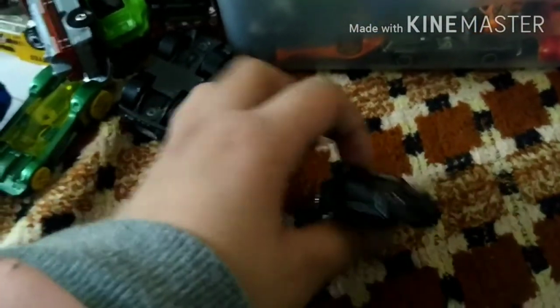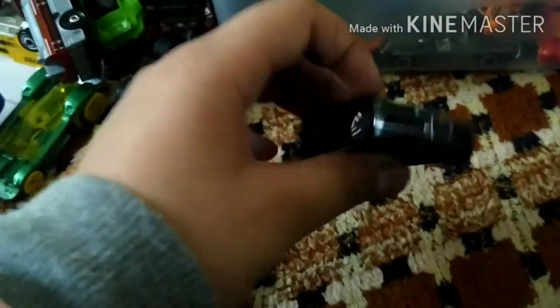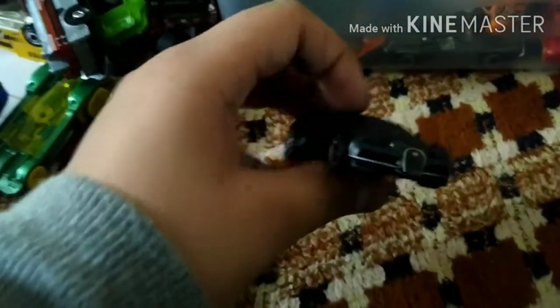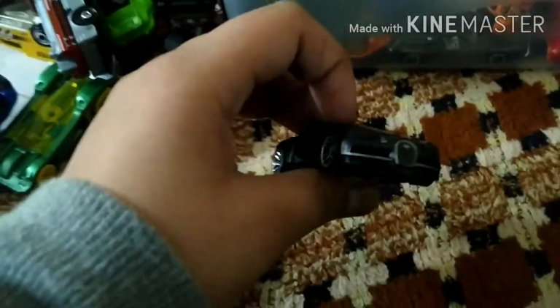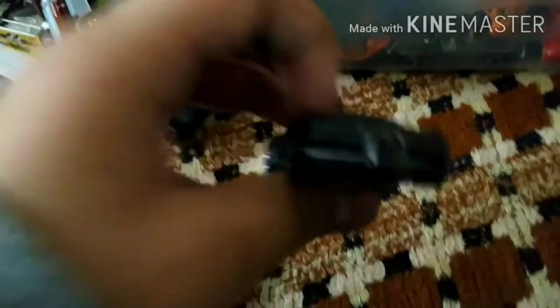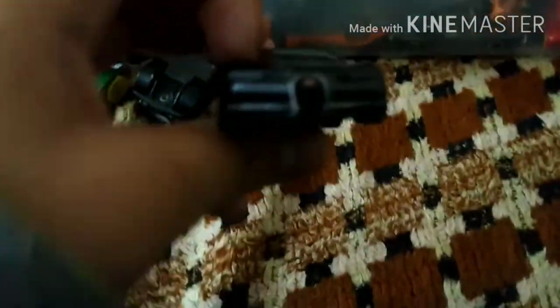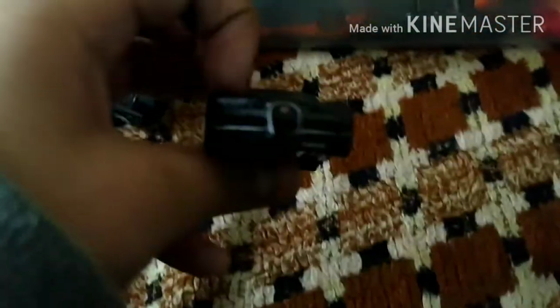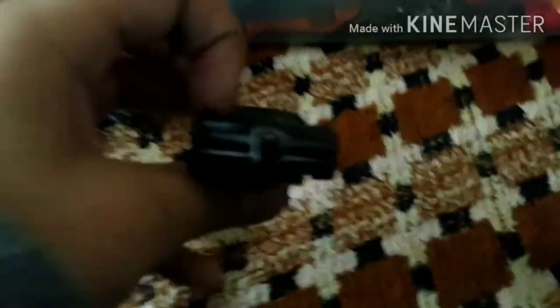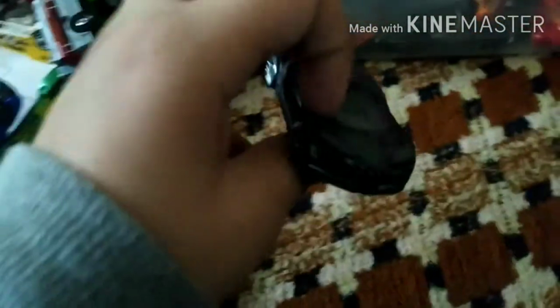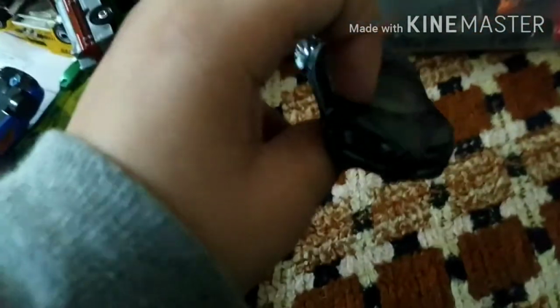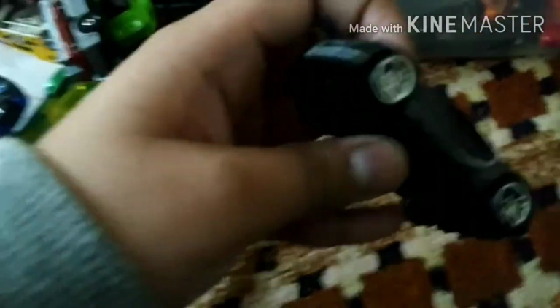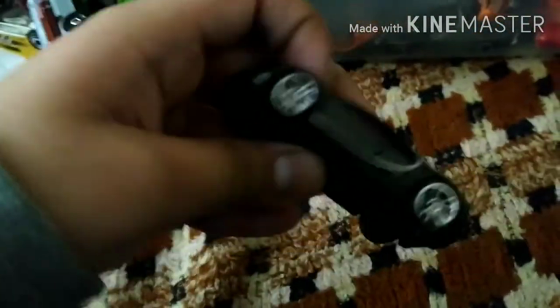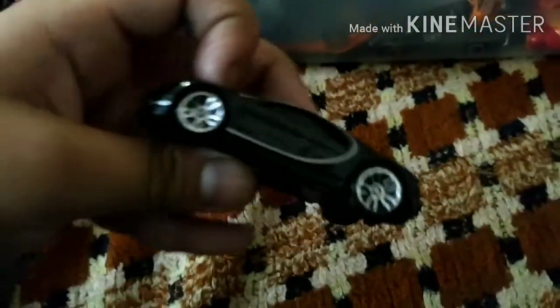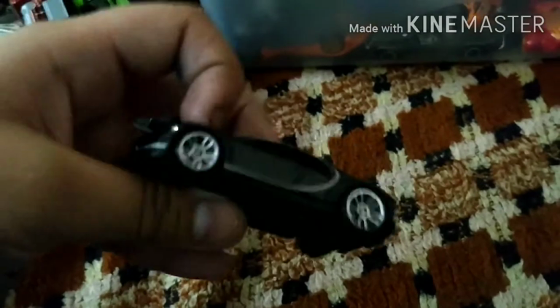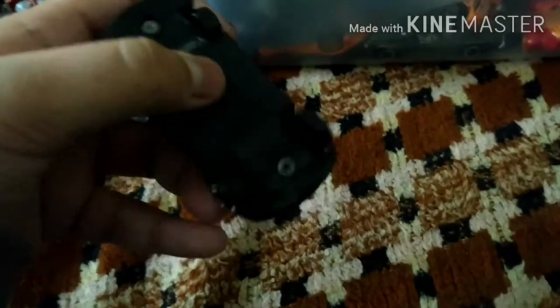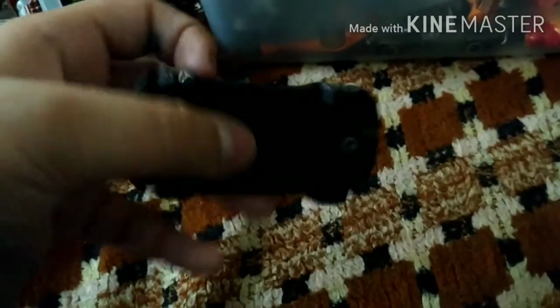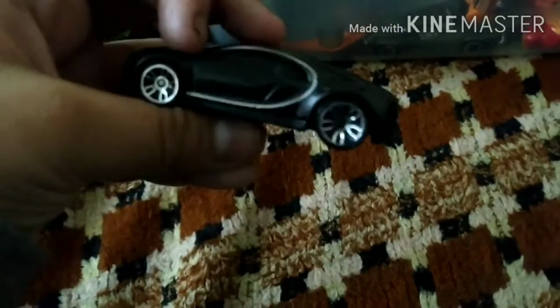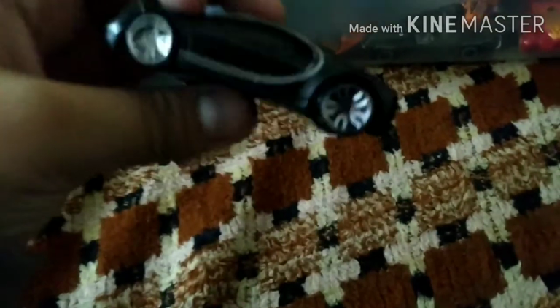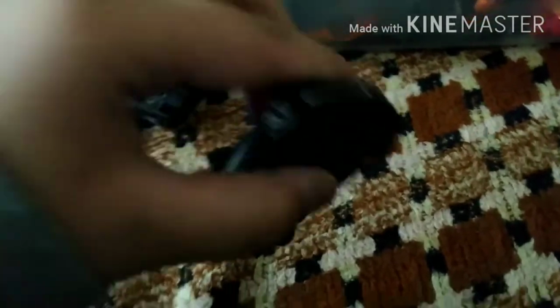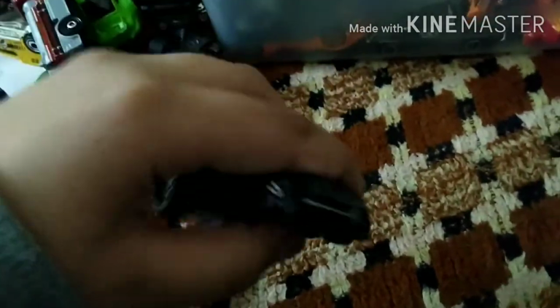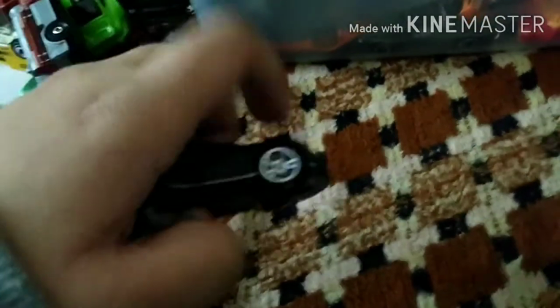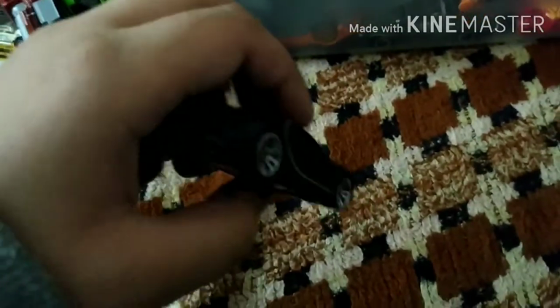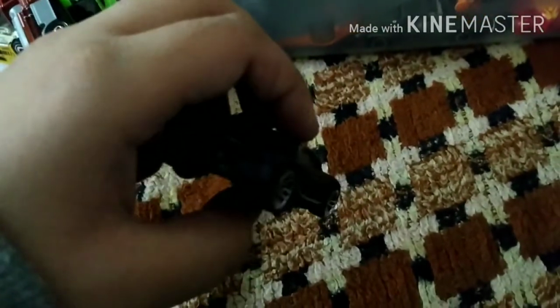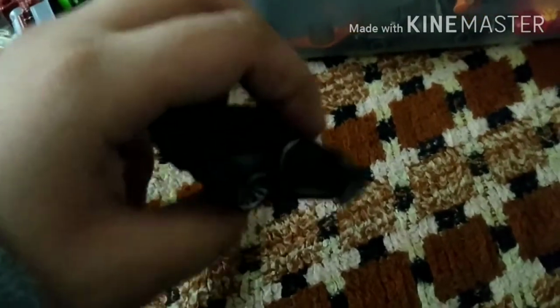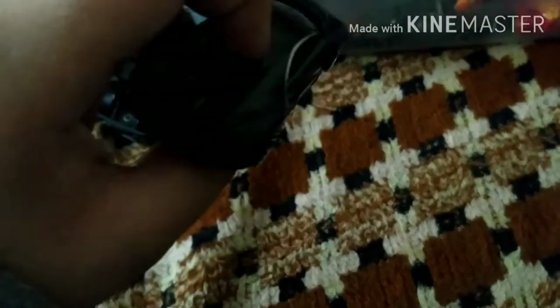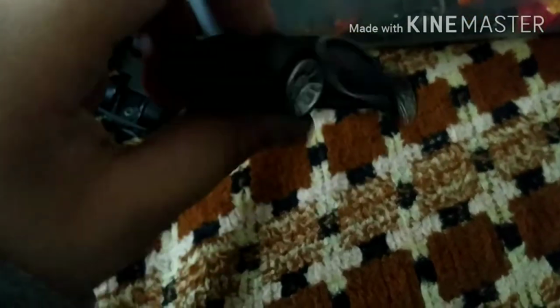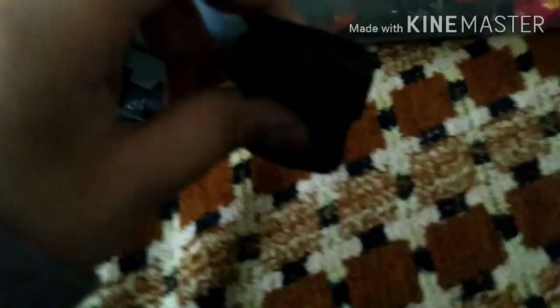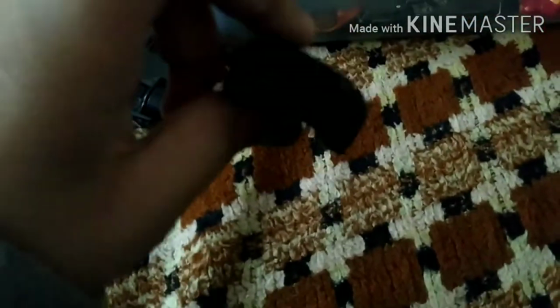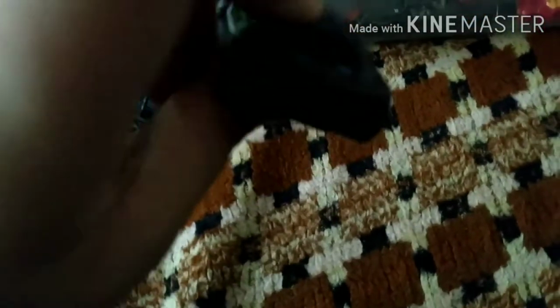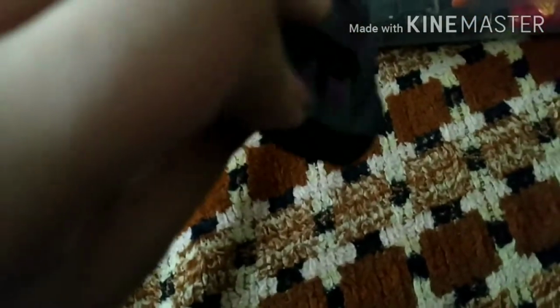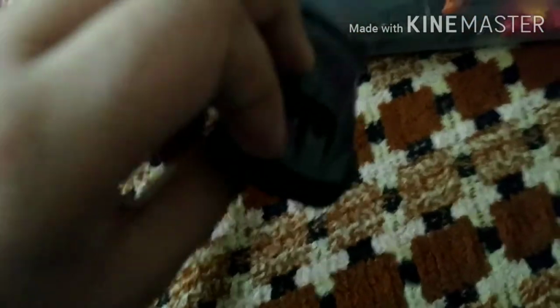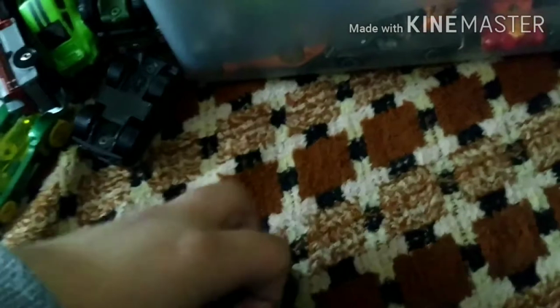Exotics — yes, exotics! Guys, this is the Bugatti Chiron. Bugatti Chiron — I love Bugatti!